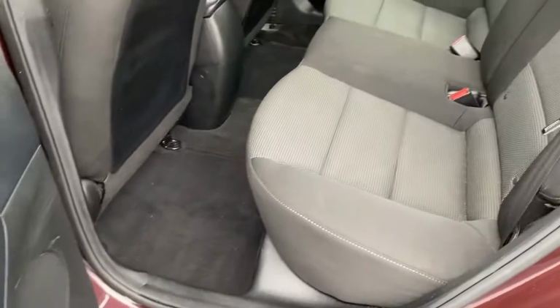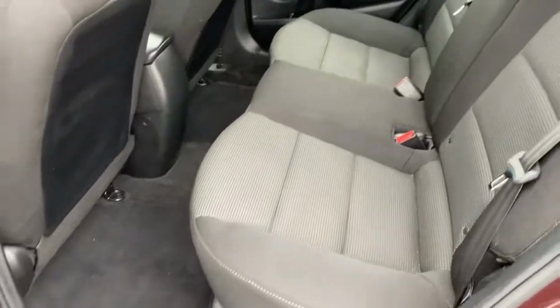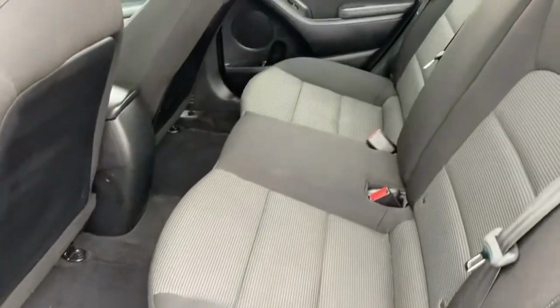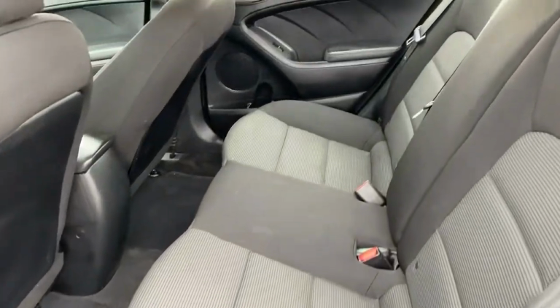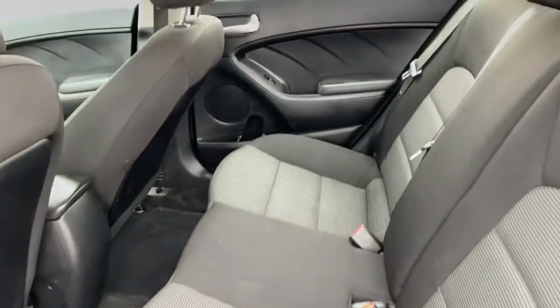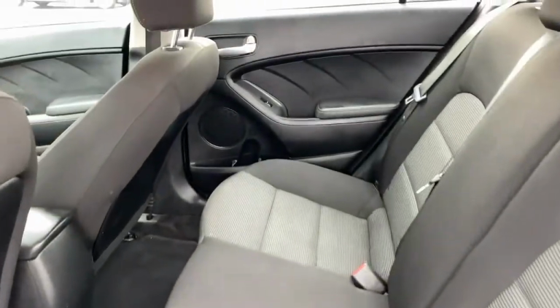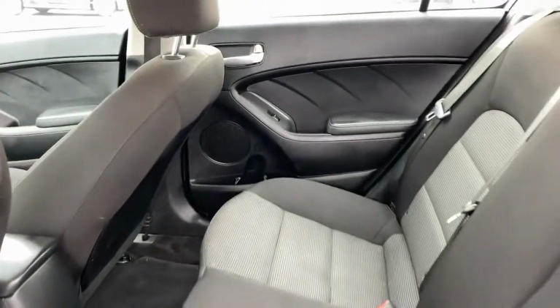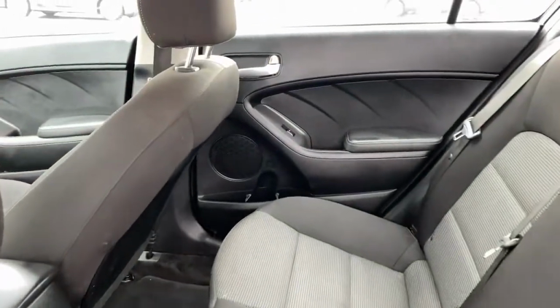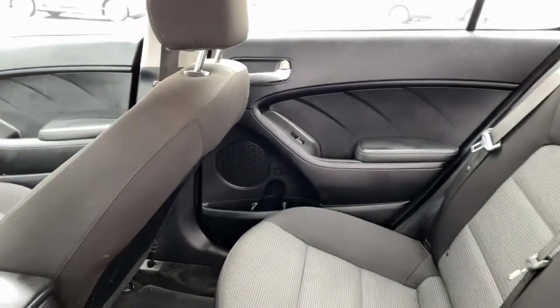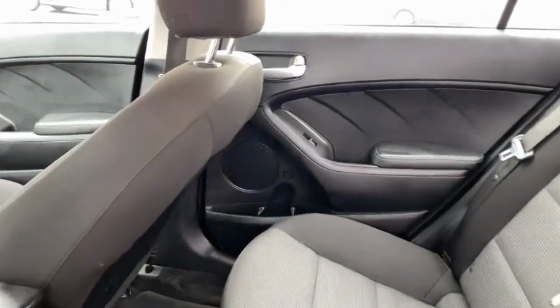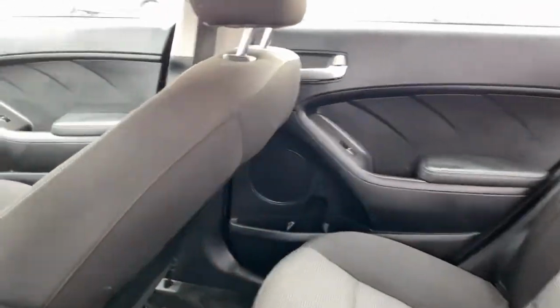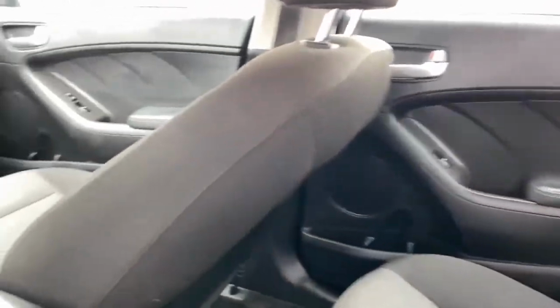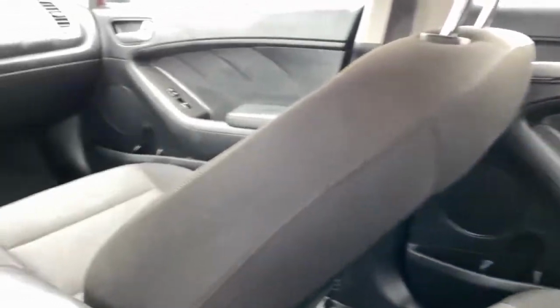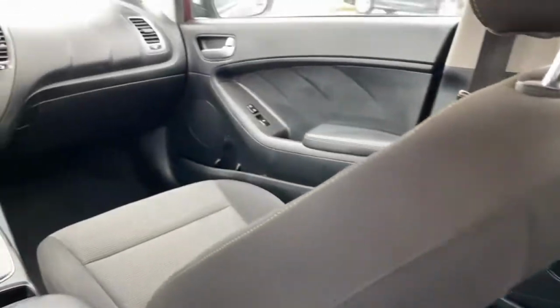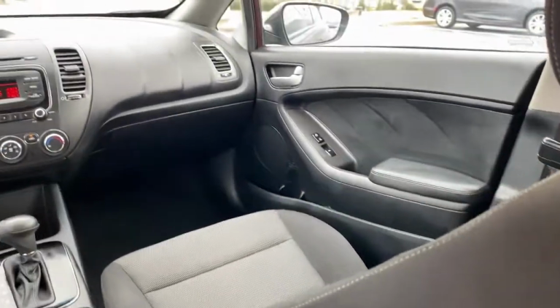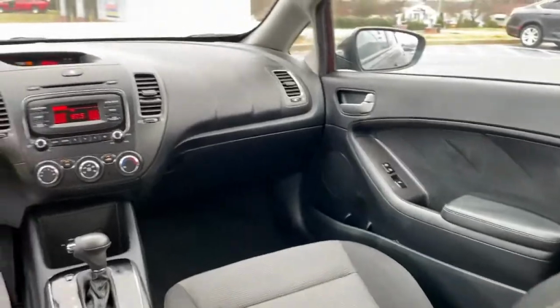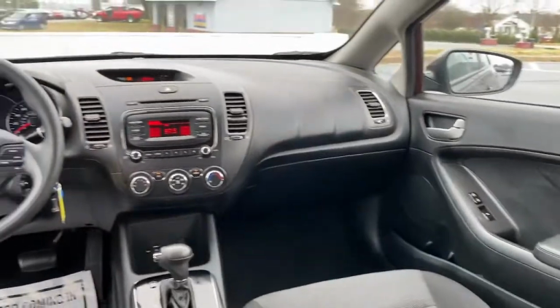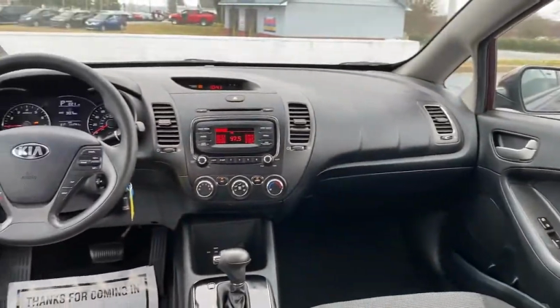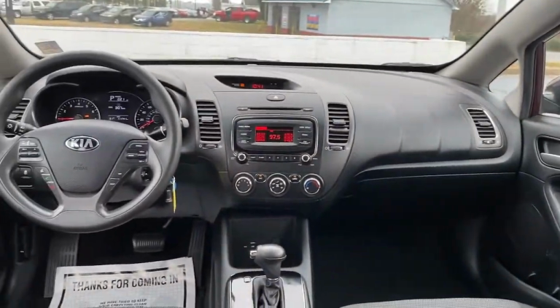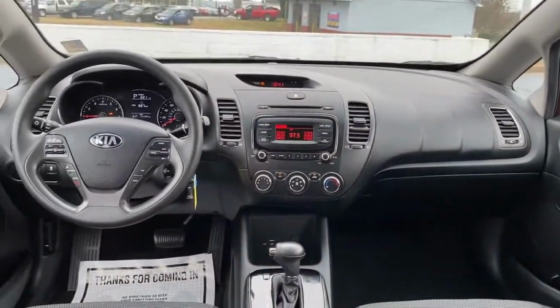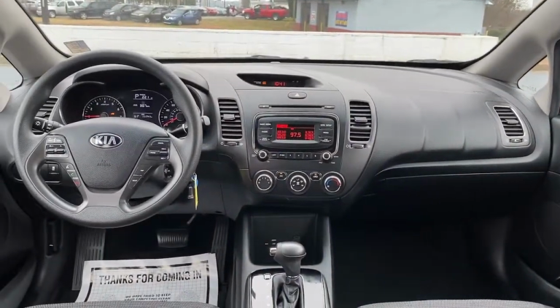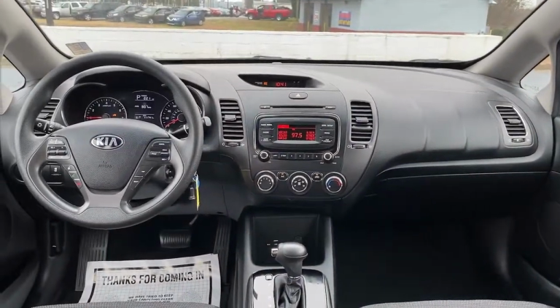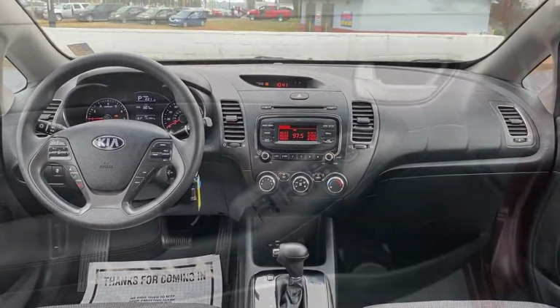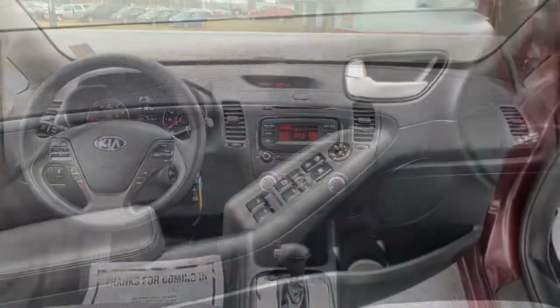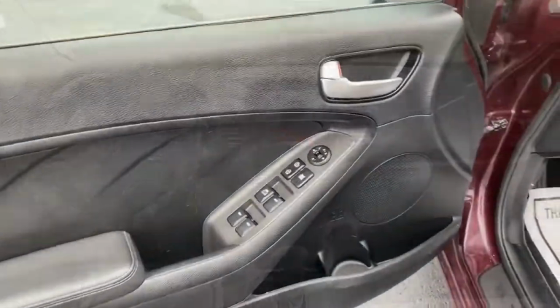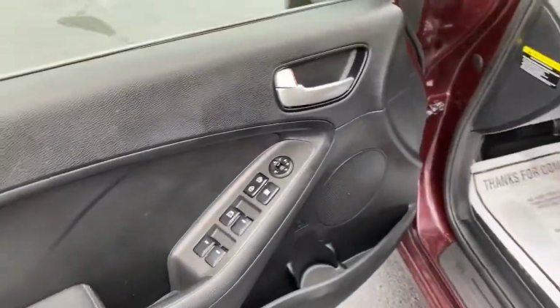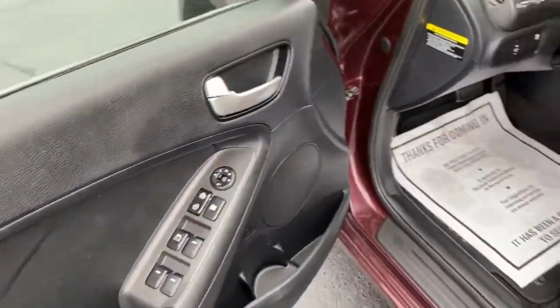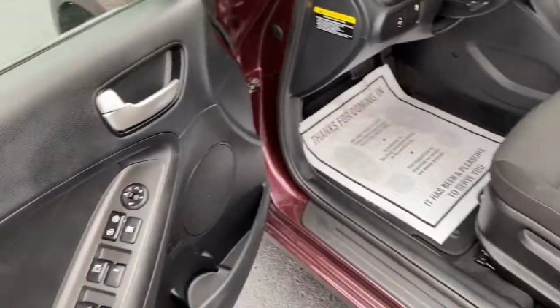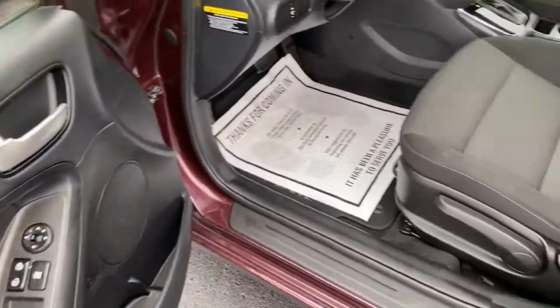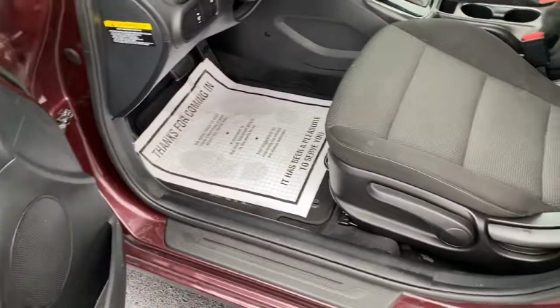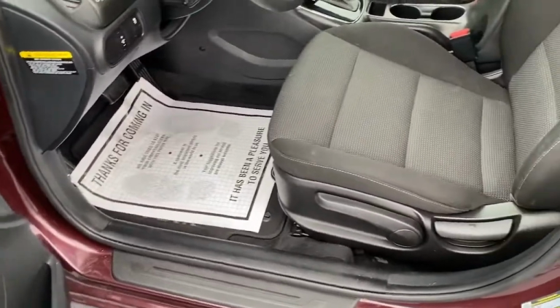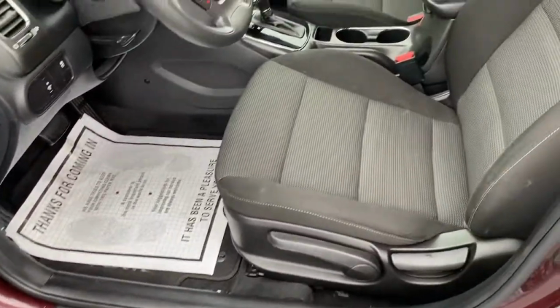Feel inspired on every journey when you're behind the wheel of this powerful and efficient Forte. Treat yourself to a test drive today — our staff will toss you the keys and give you an outstanding customer experience.